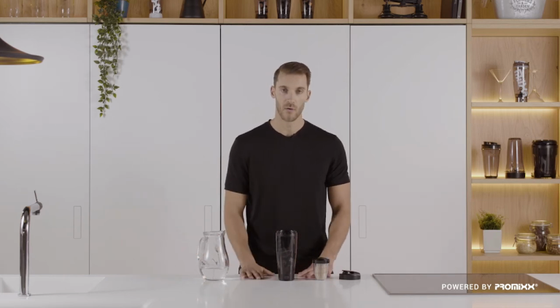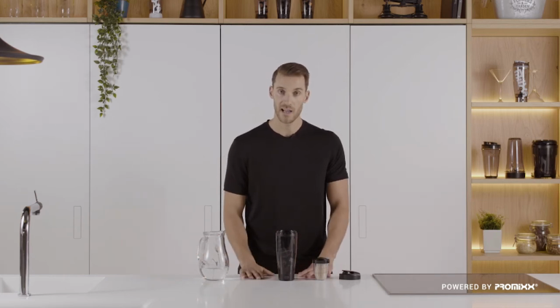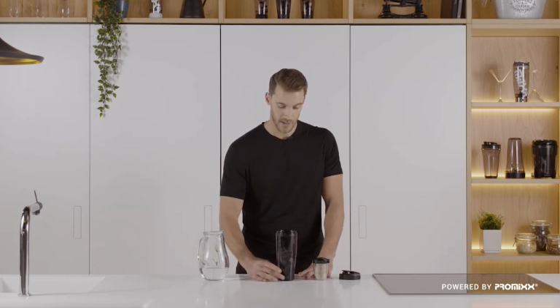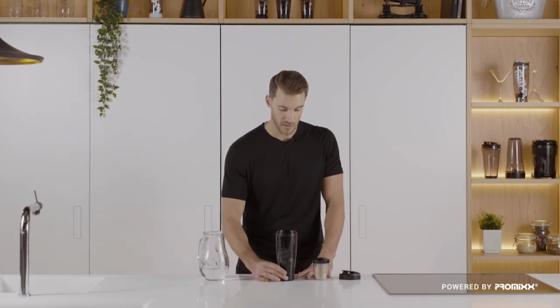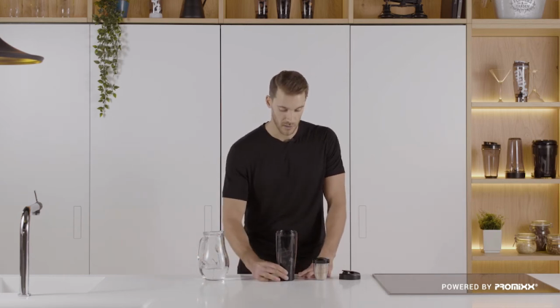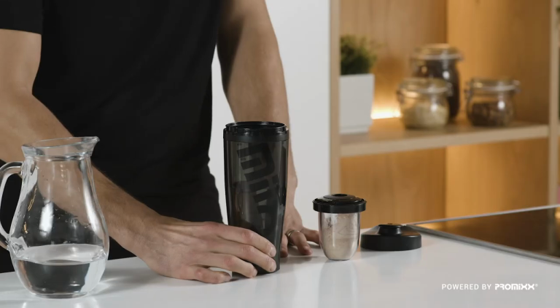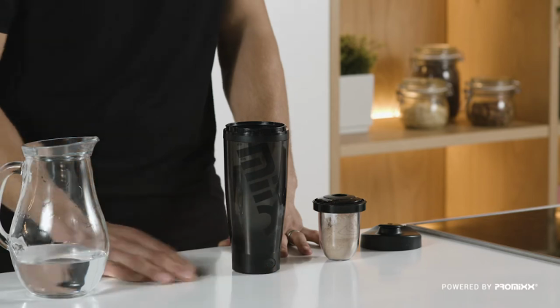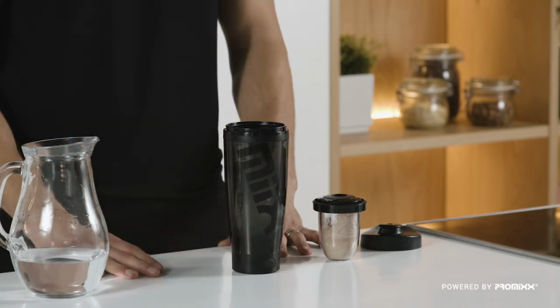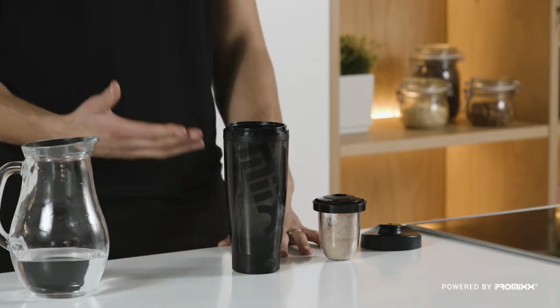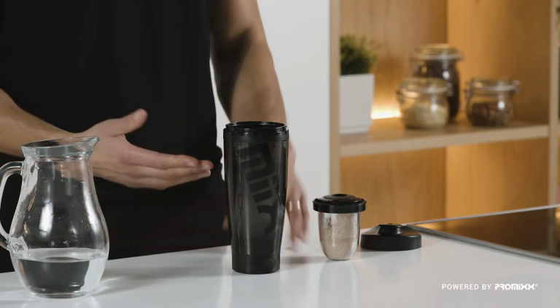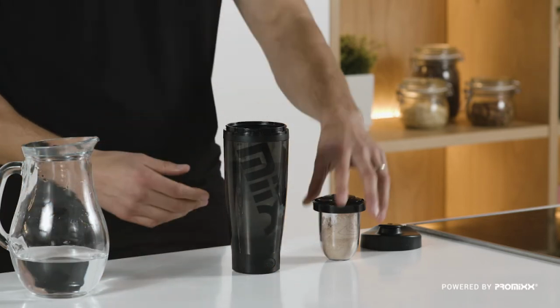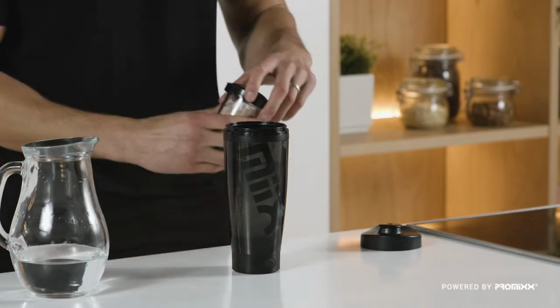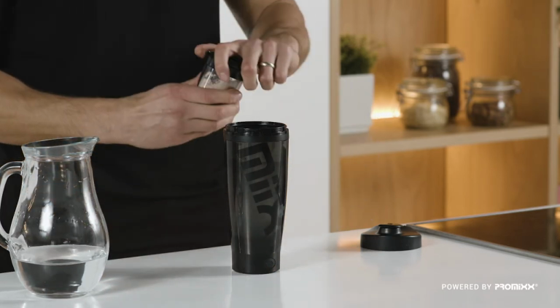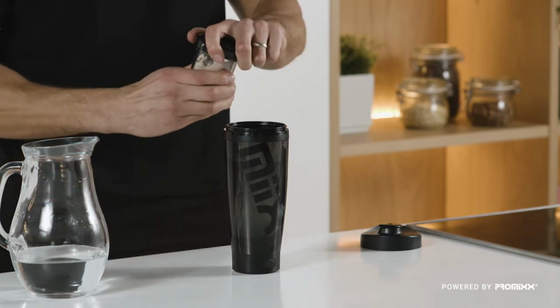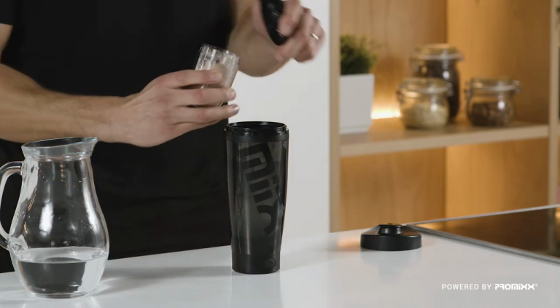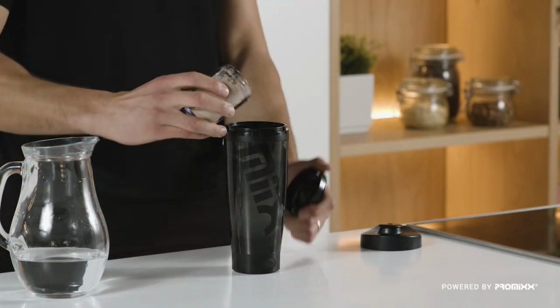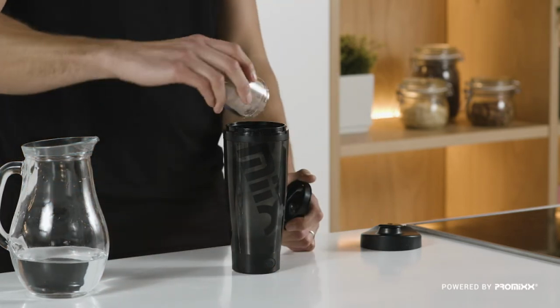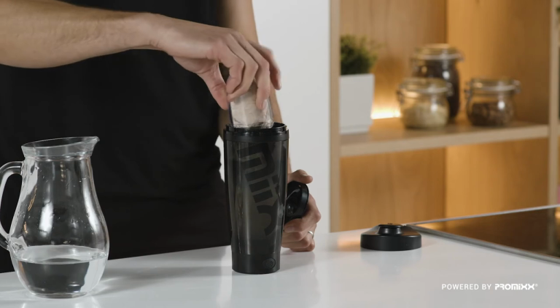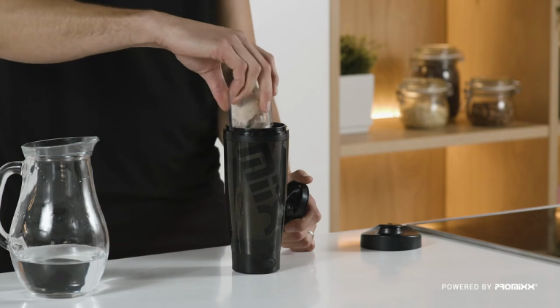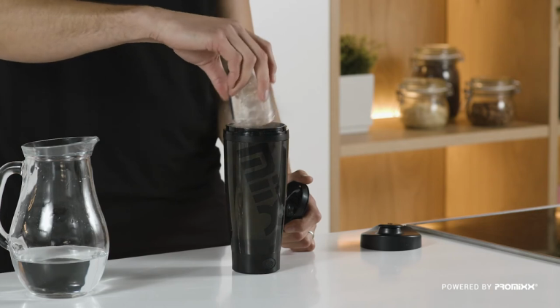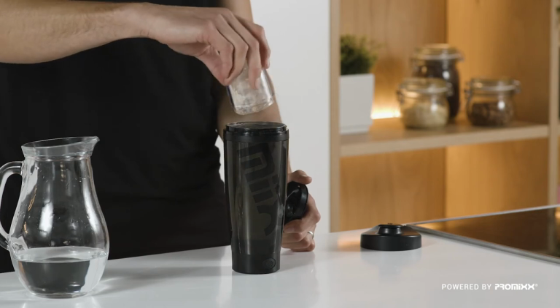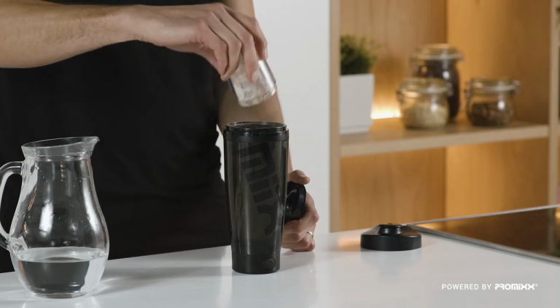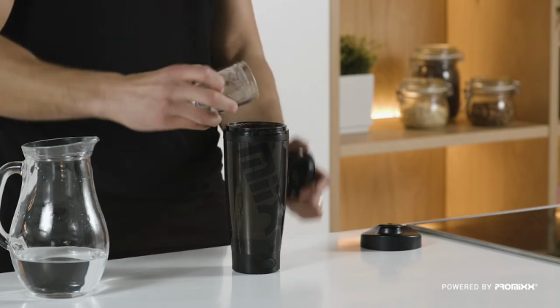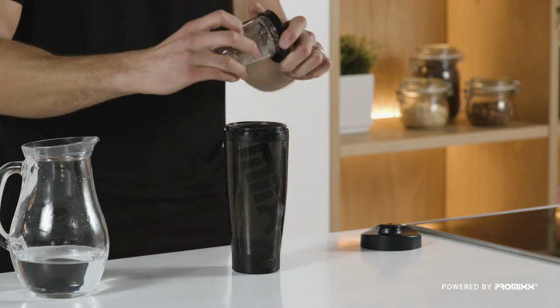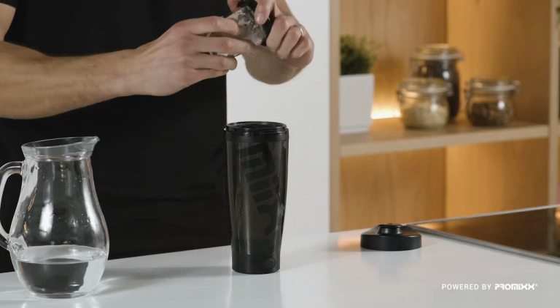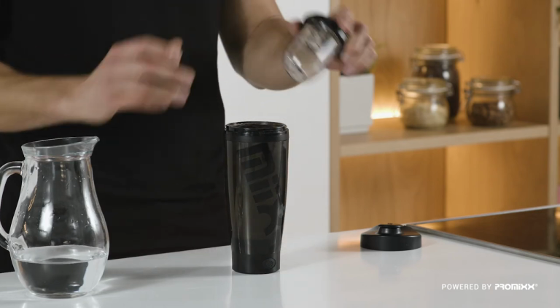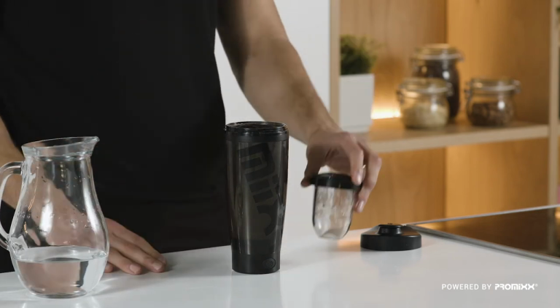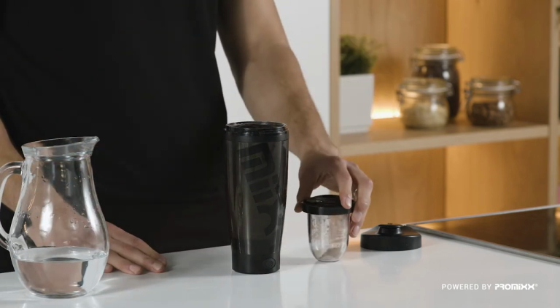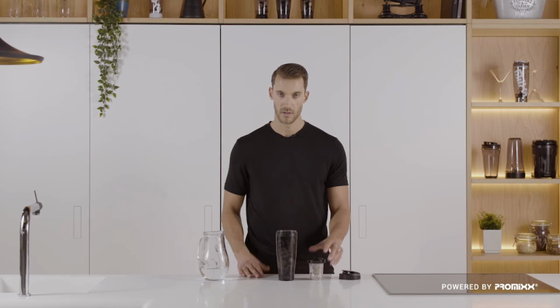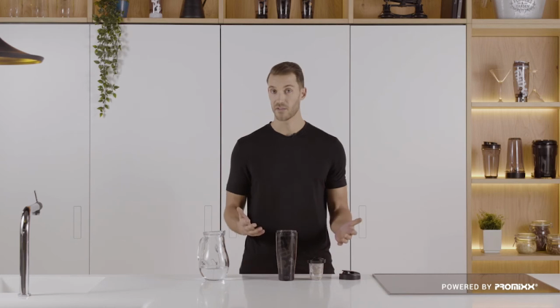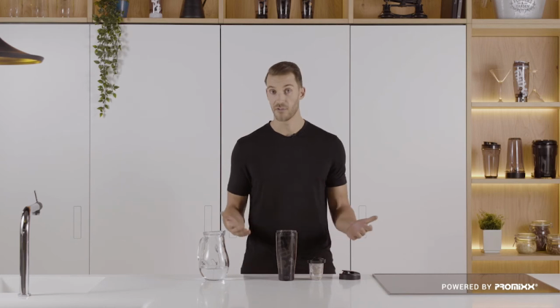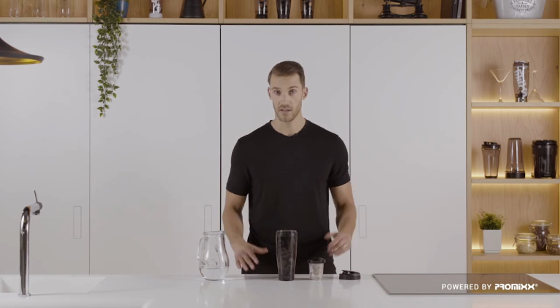One click to activate the vortex. Once you're up to speed, it's time to add your supplement. Let it mix for 5 to 10 seconds.